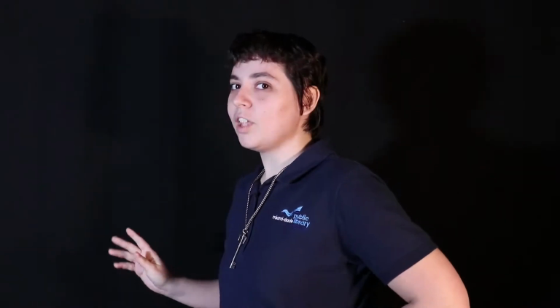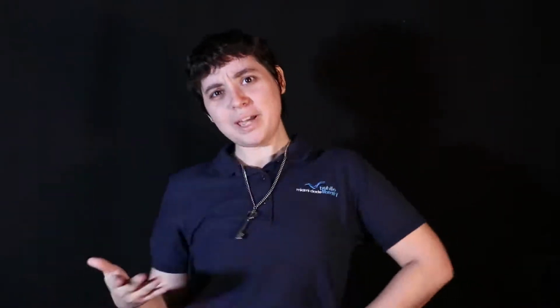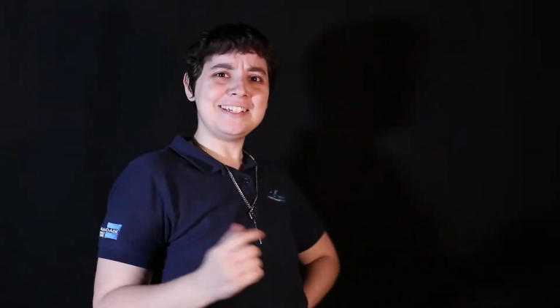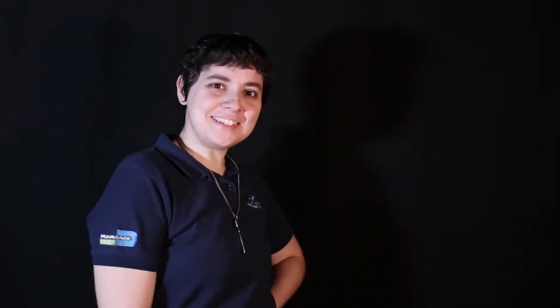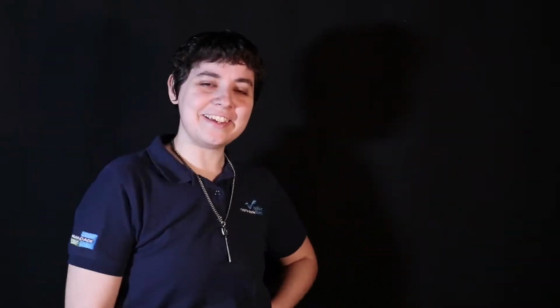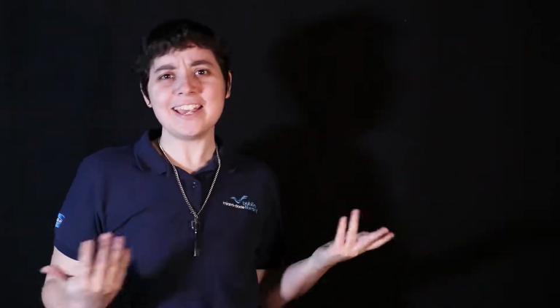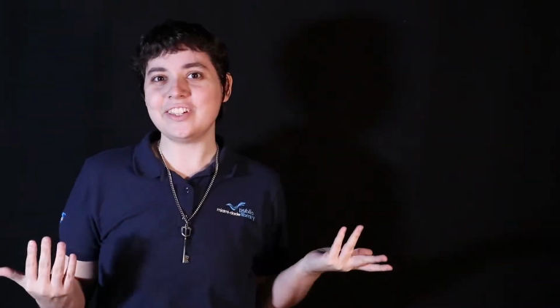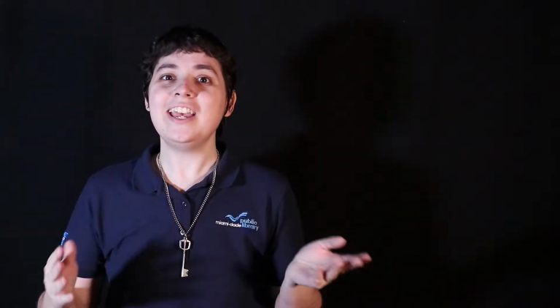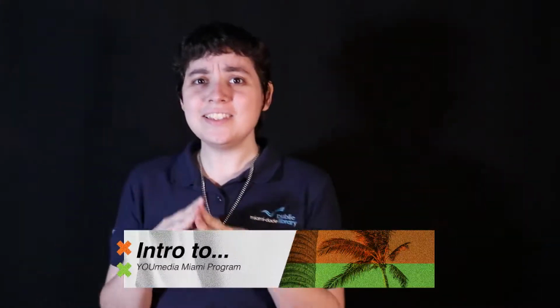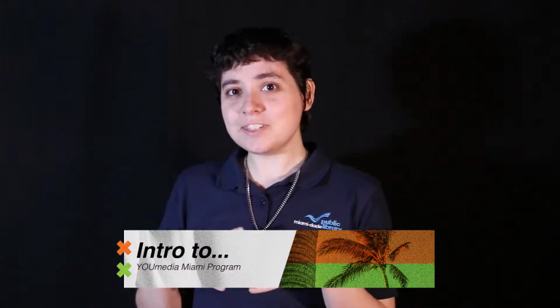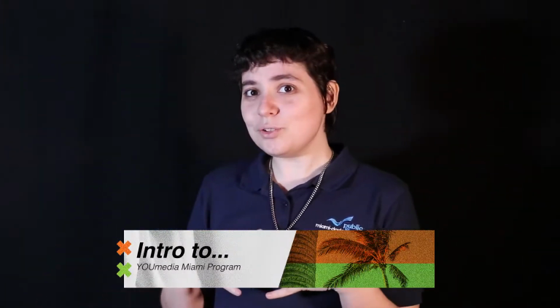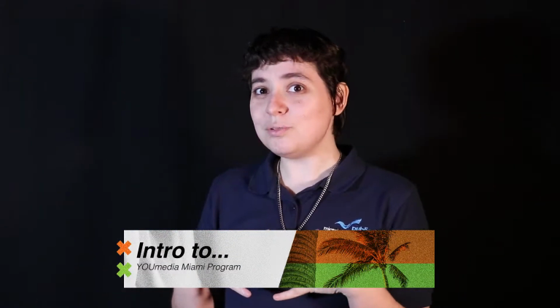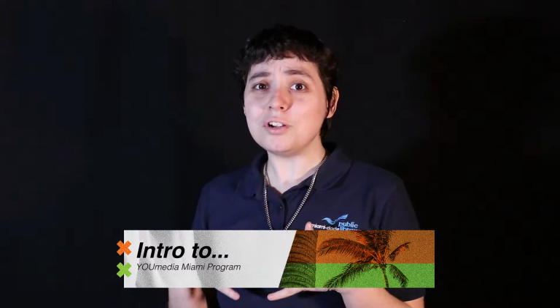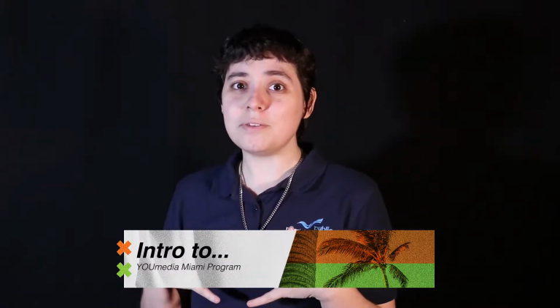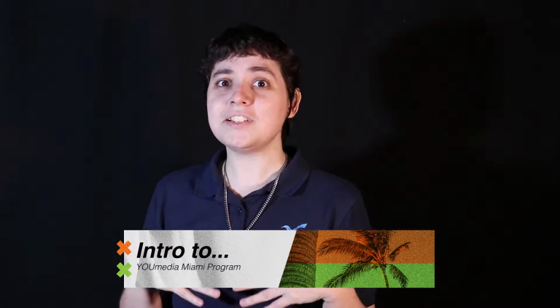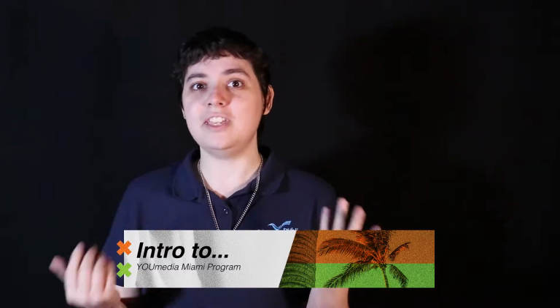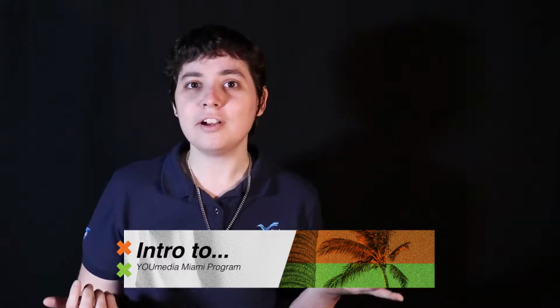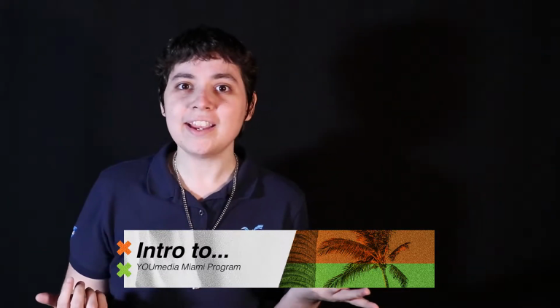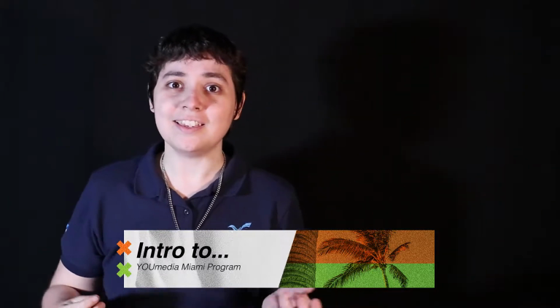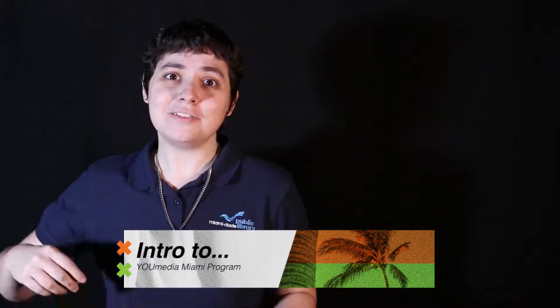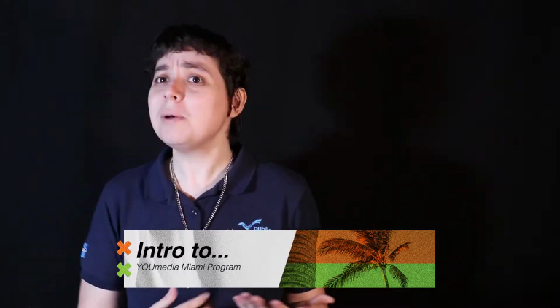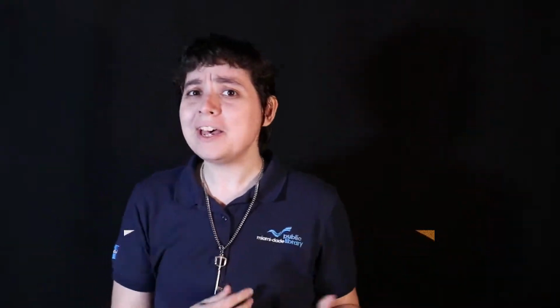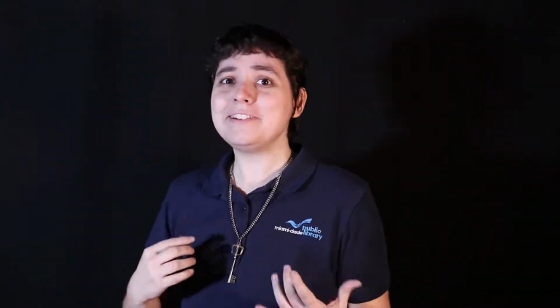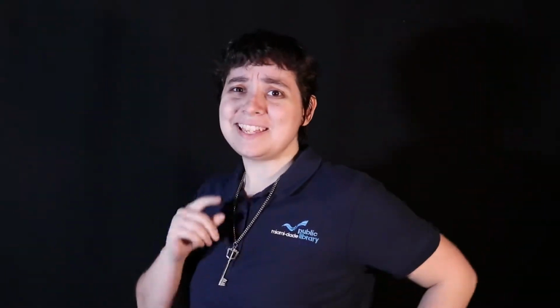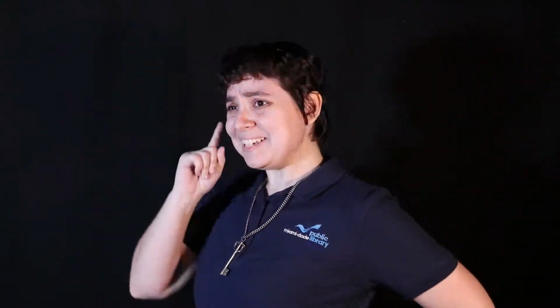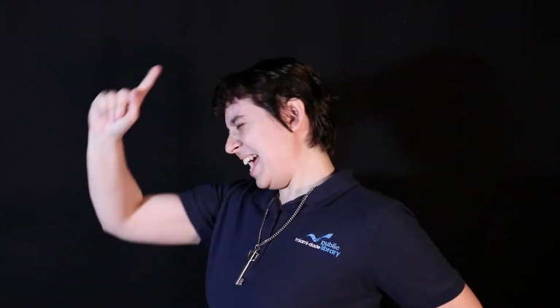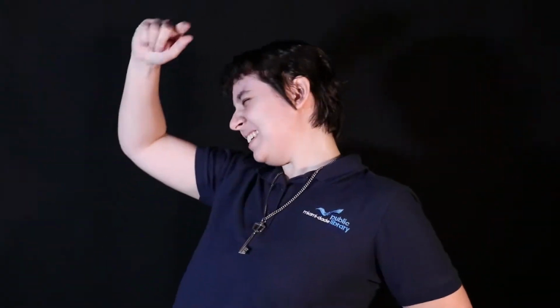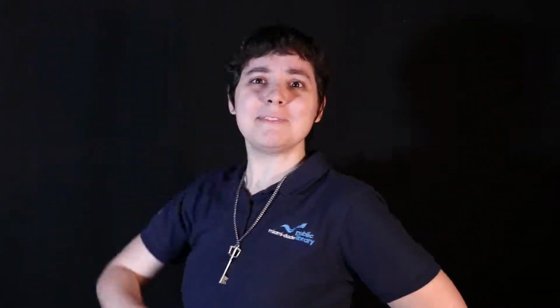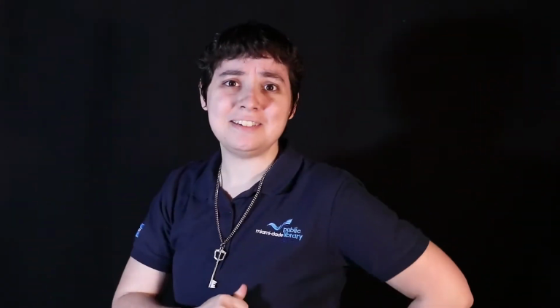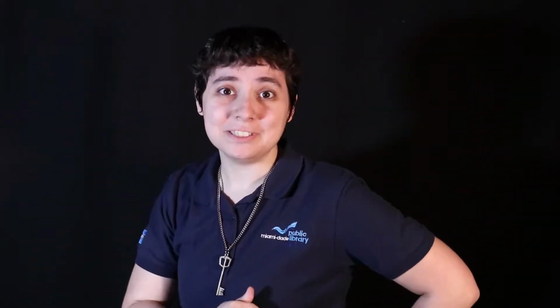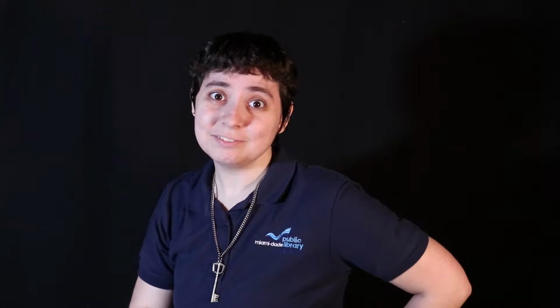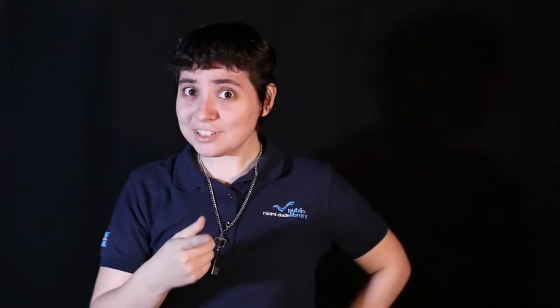Hey, didn't see you there! Ashley here, and in this week's intro workshop we're gonna go over the basics of improv acting. Come on by, learn how to say yes and, and keep the scene going. We'll see you there!